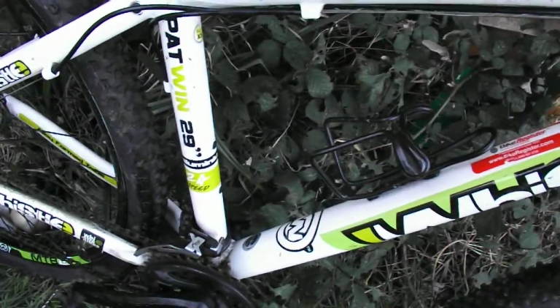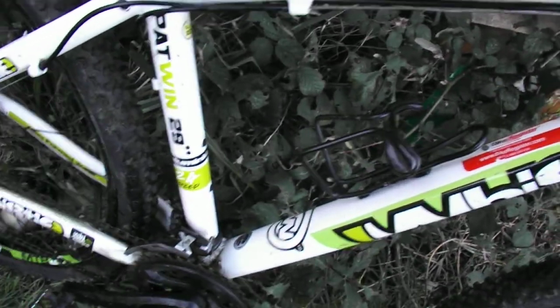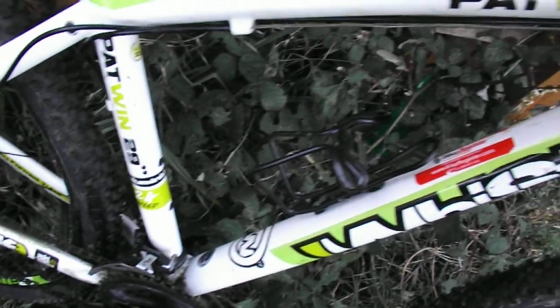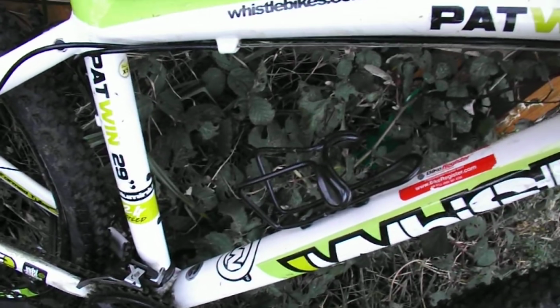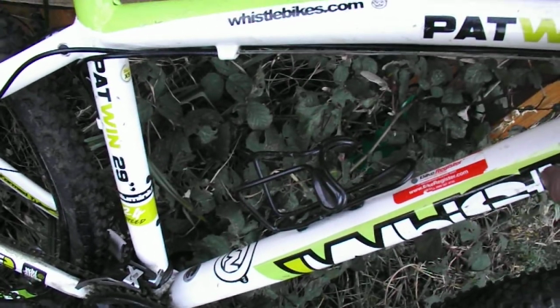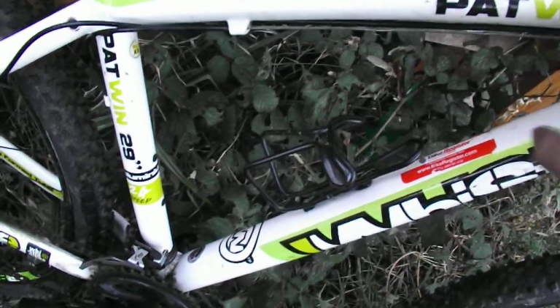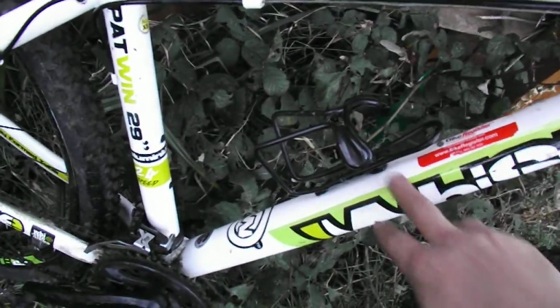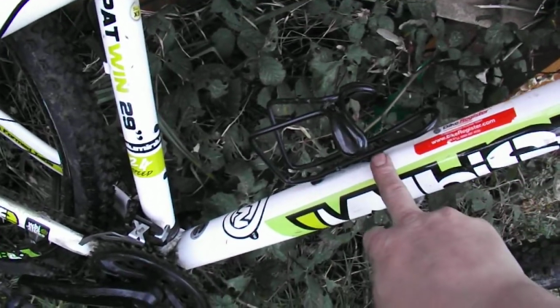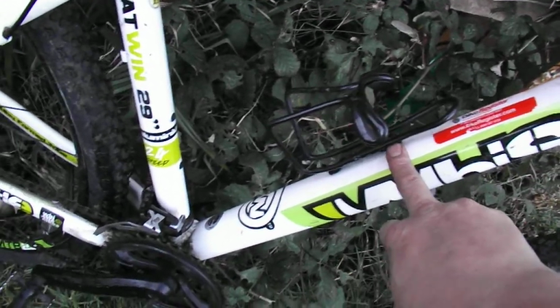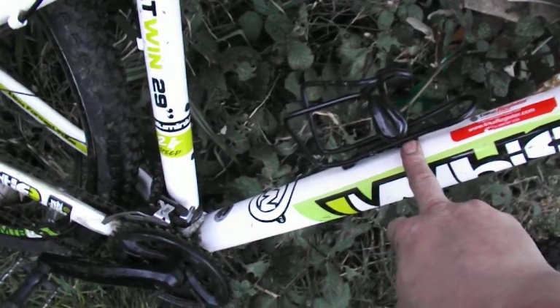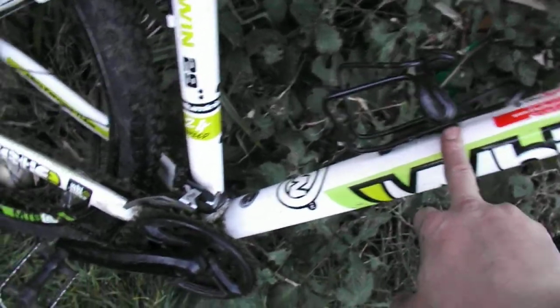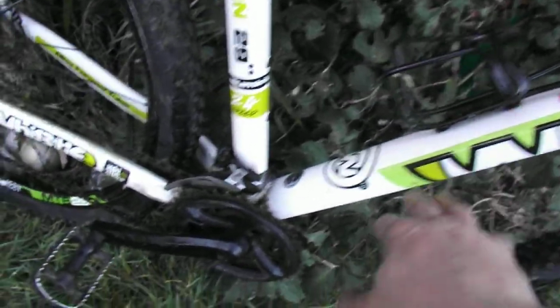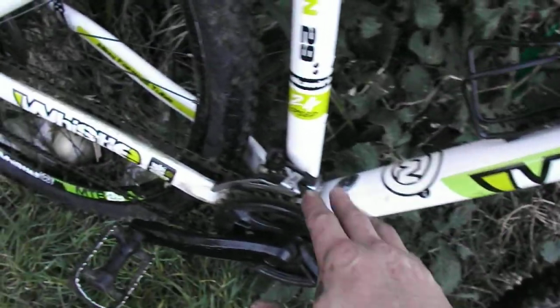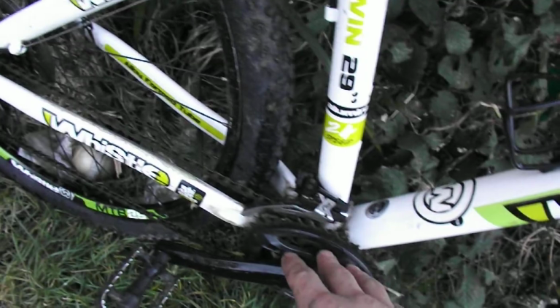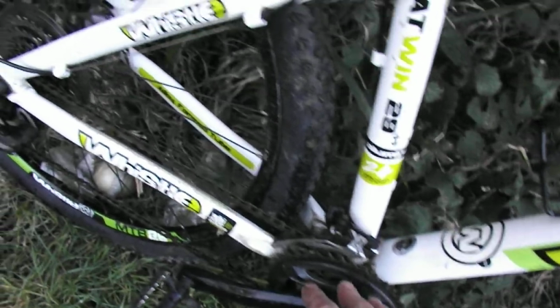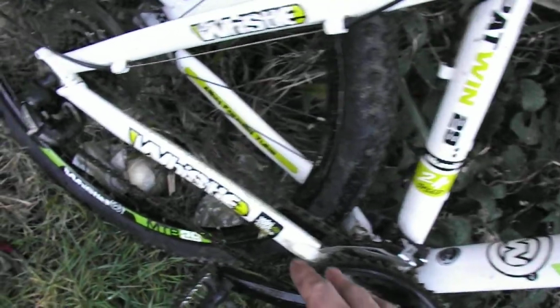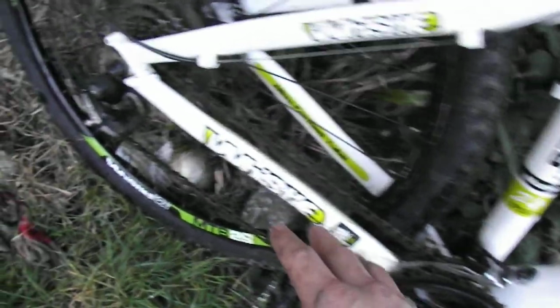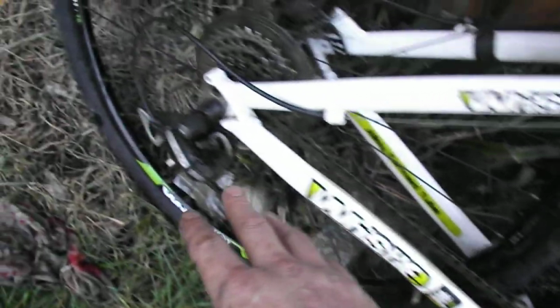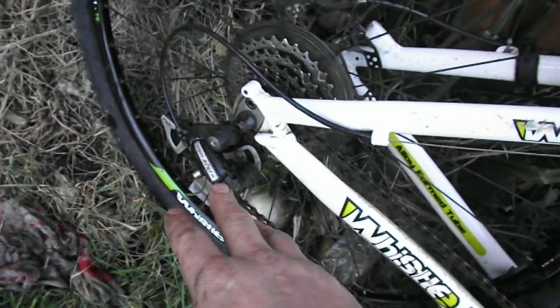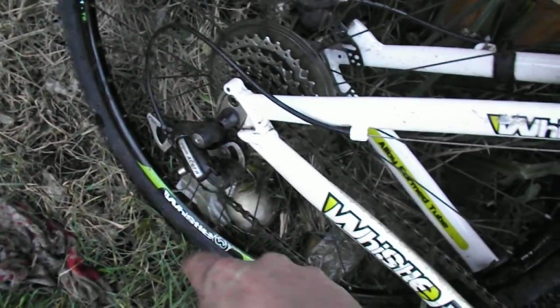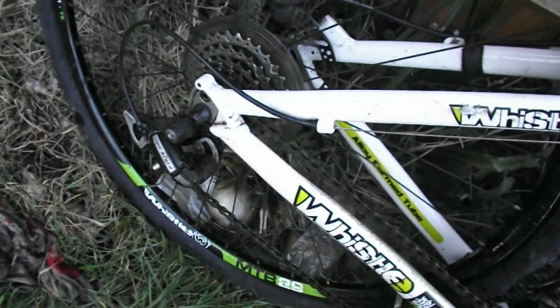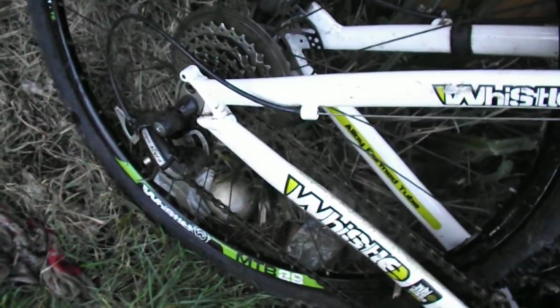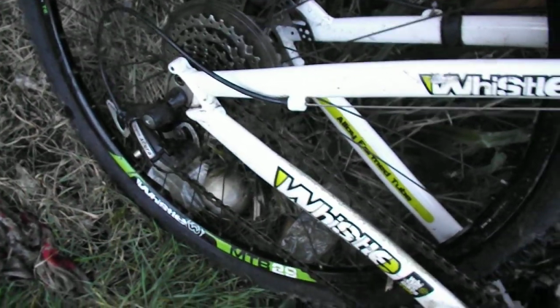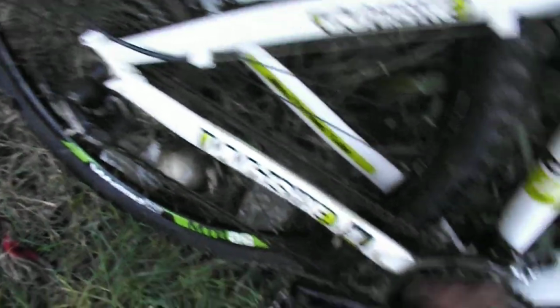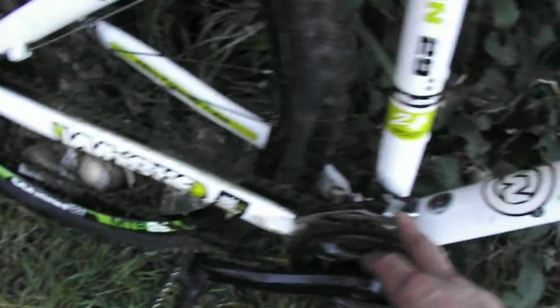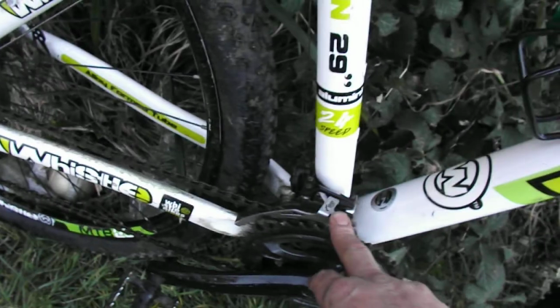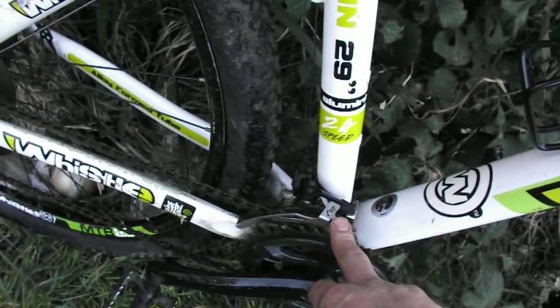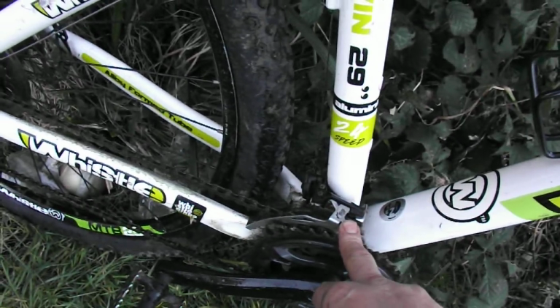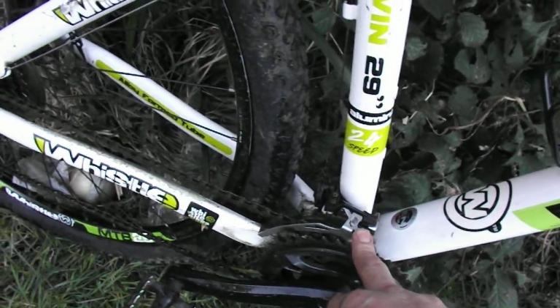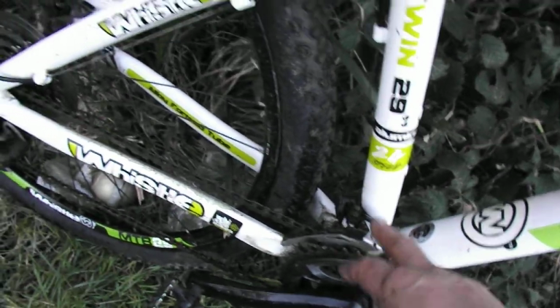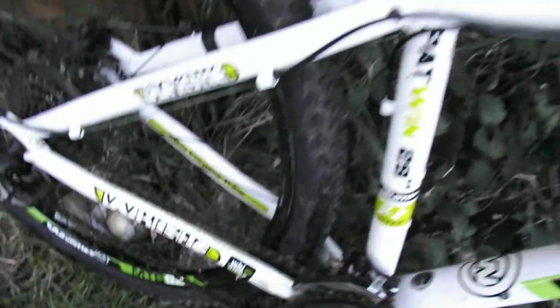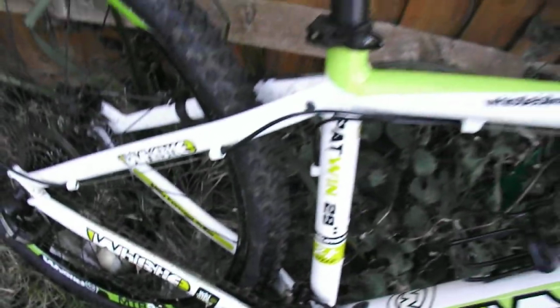We have an aluminium frame, of course, which is fairly standard, with drinks bottle holders down here. We have the 24-speed gear system running with the Shimano Acera derailleur on the rear and an SIS derailleur on the front. They have hydraulic disc brakes.